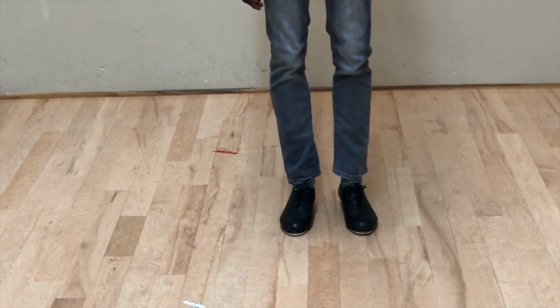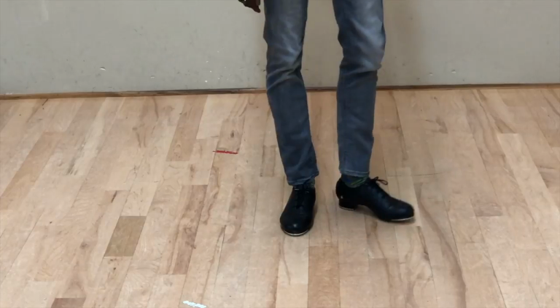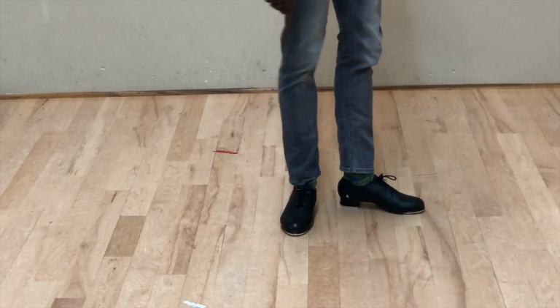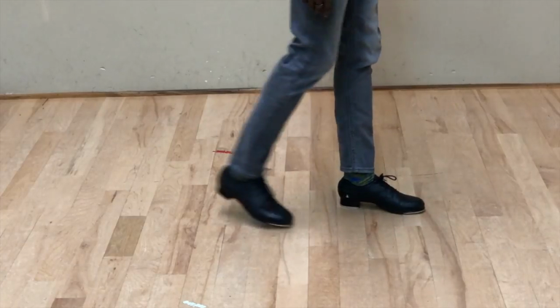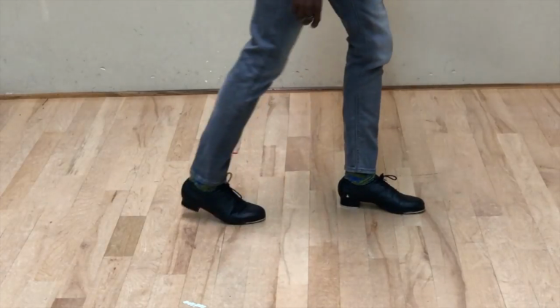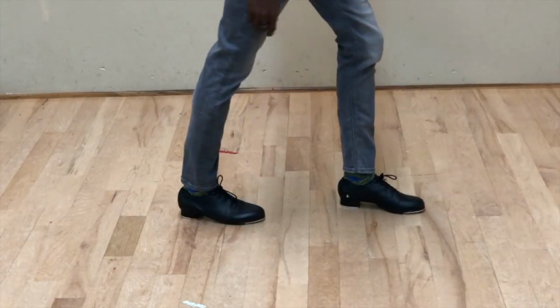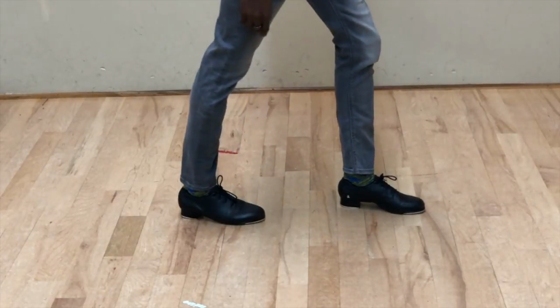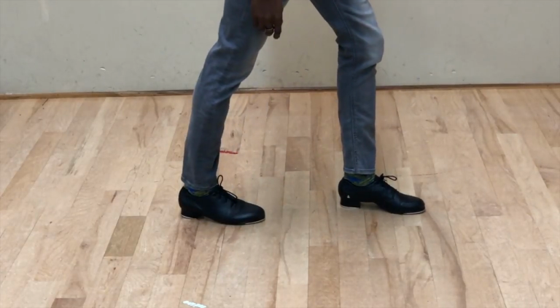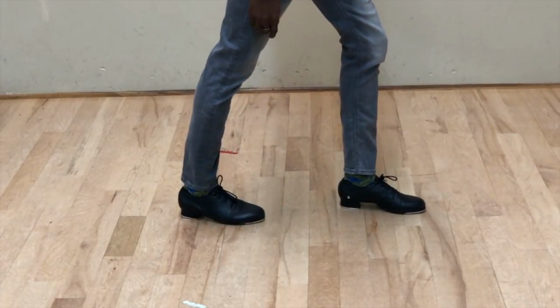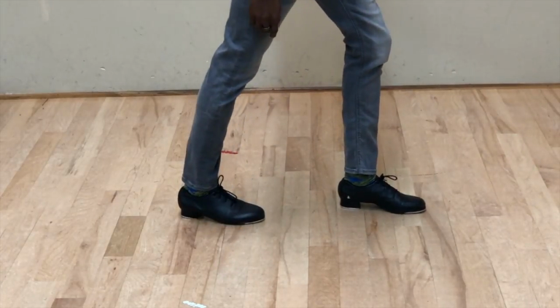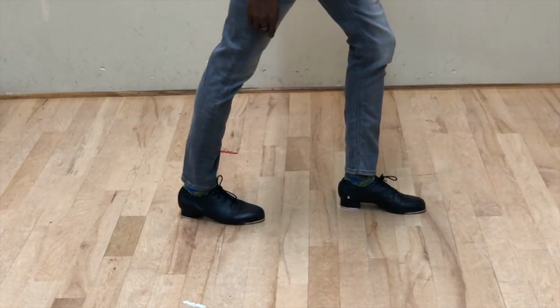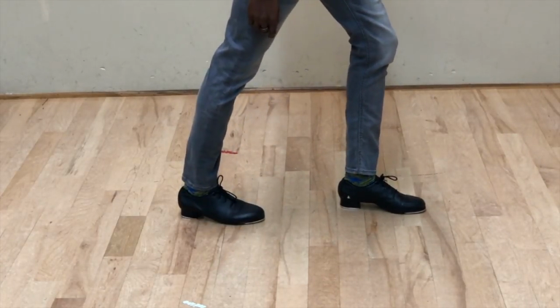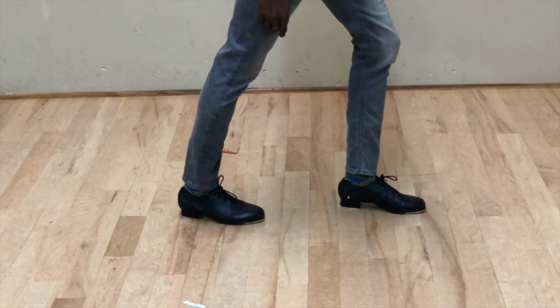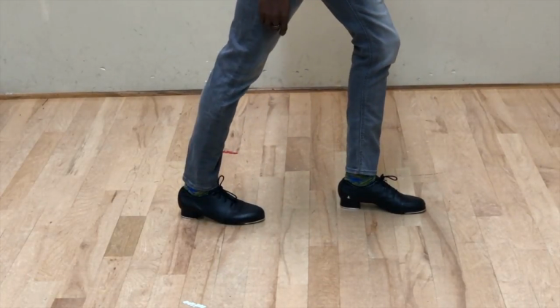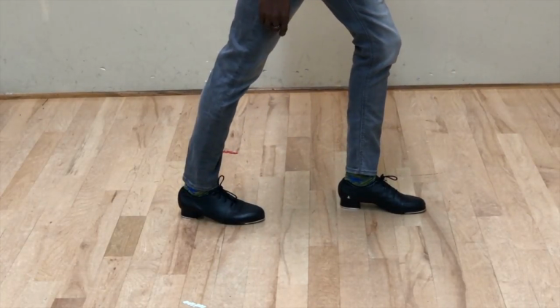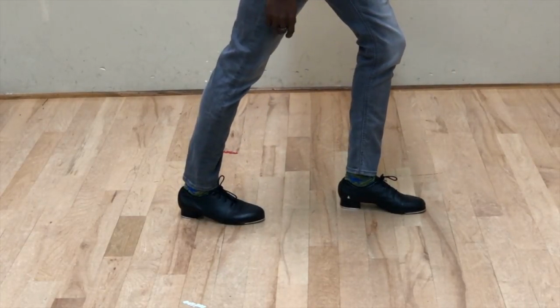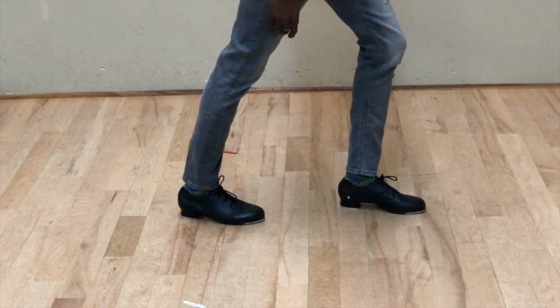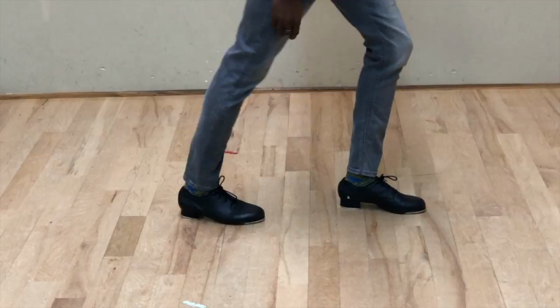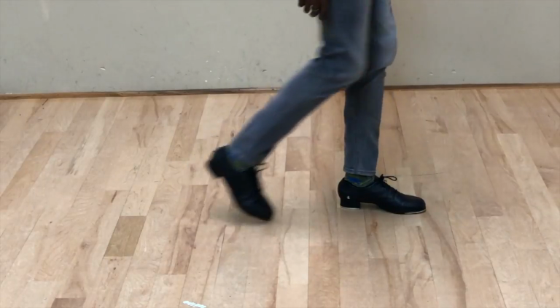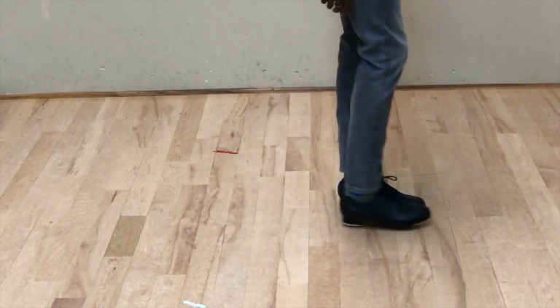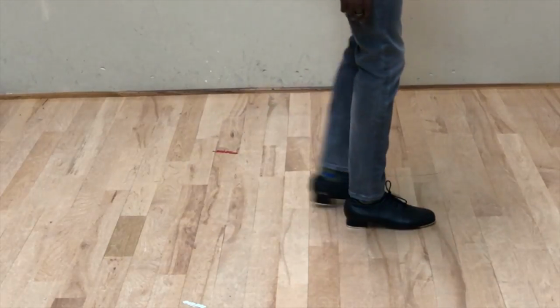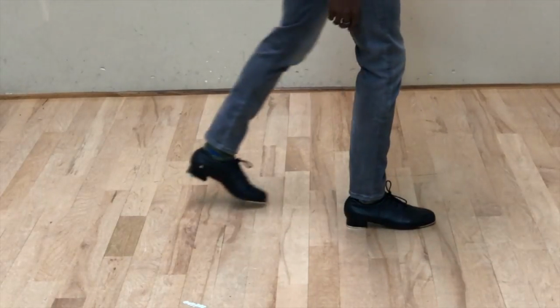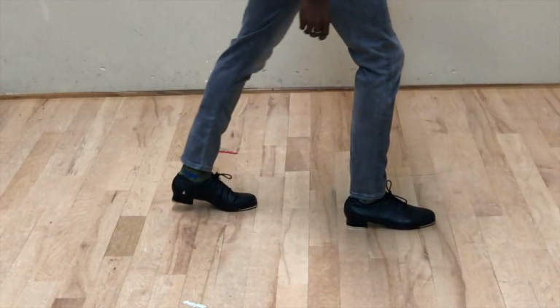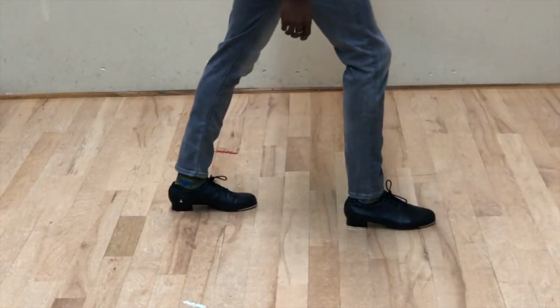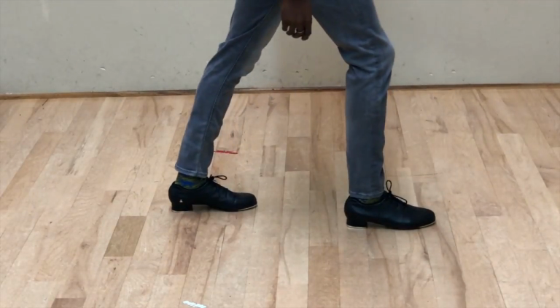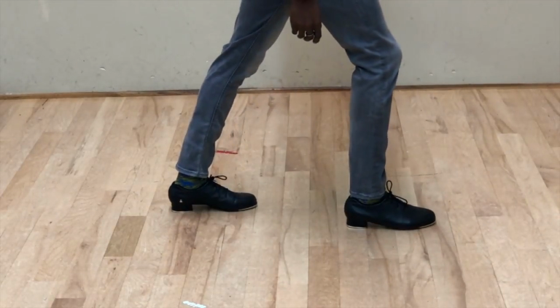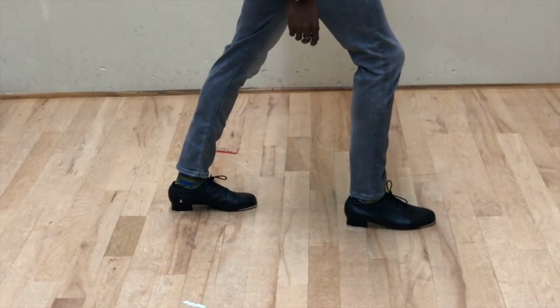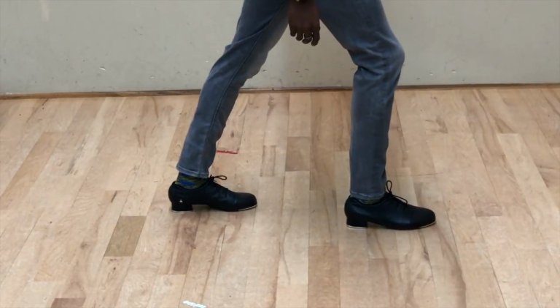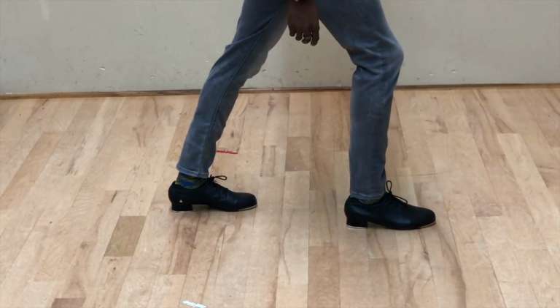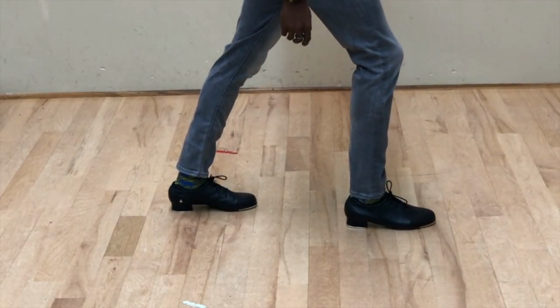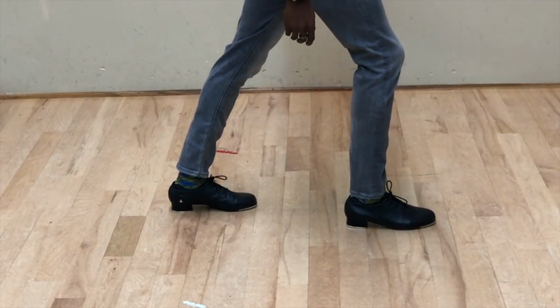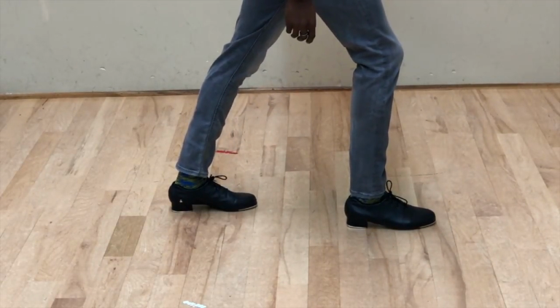There's also a calf stretch that I recommend. You're going to be on your toes as you tap, so it's very important to make sure your calves are warmed up.